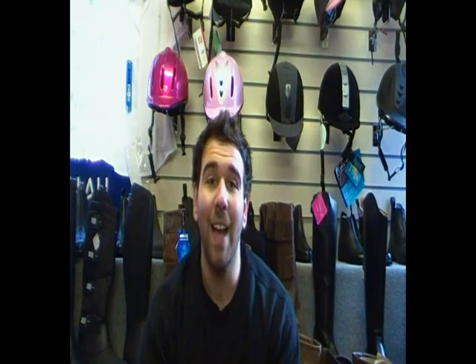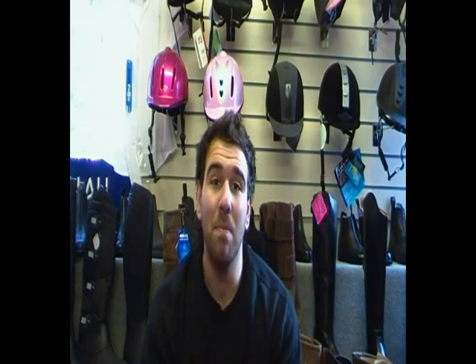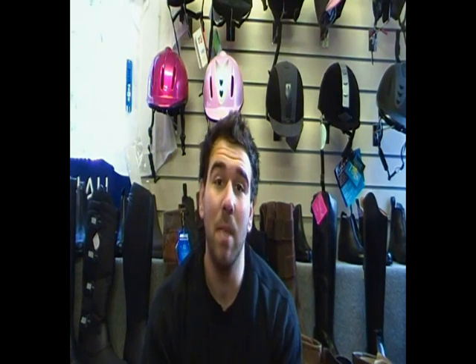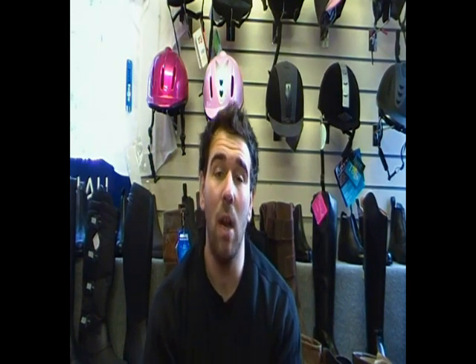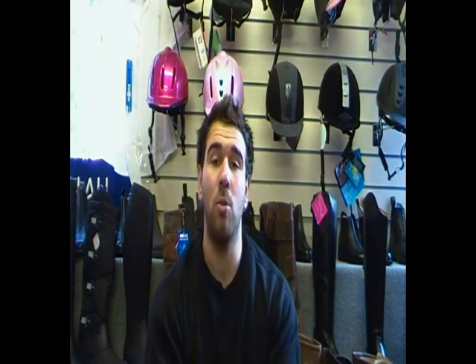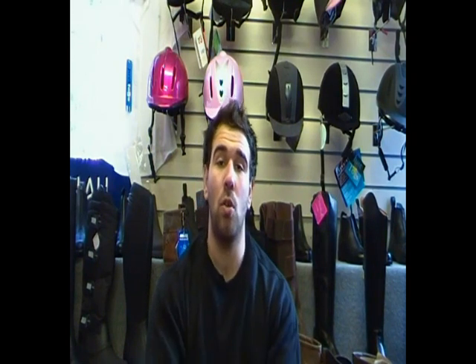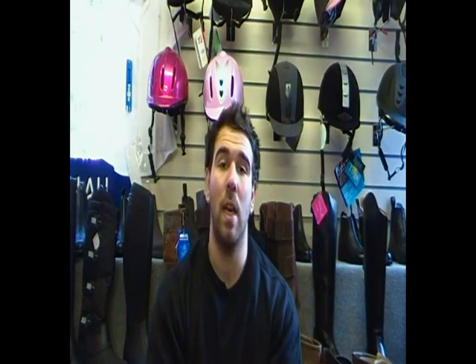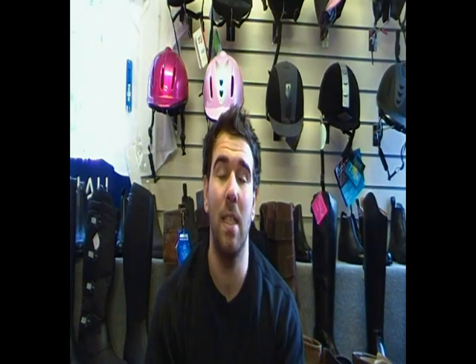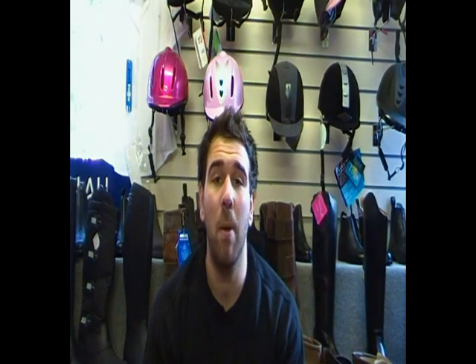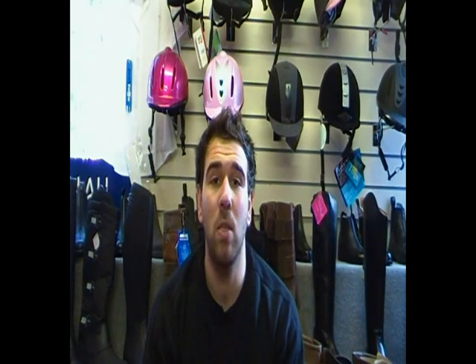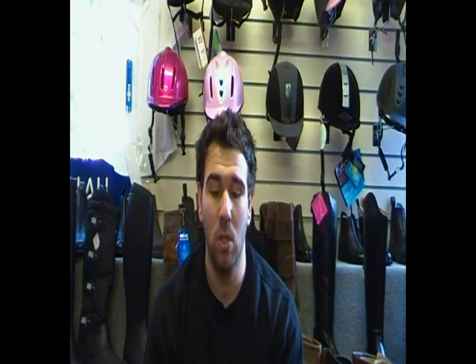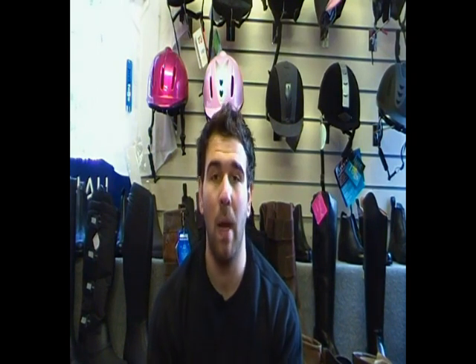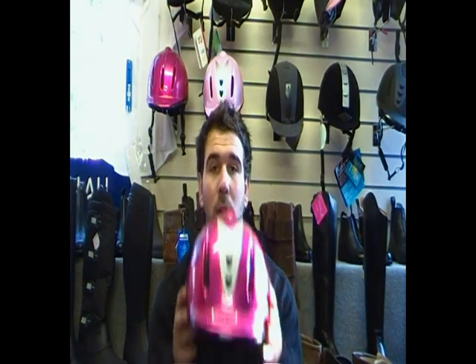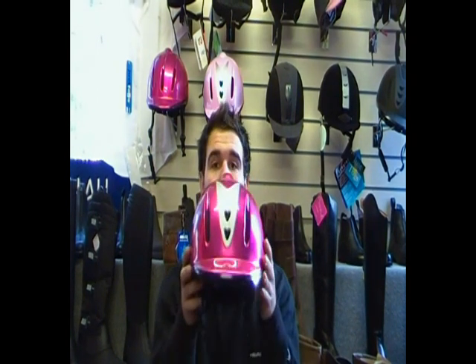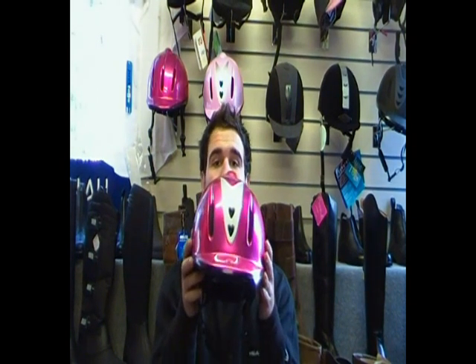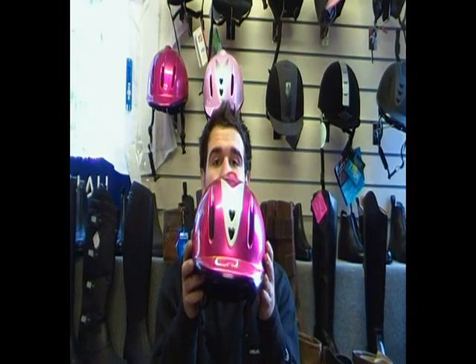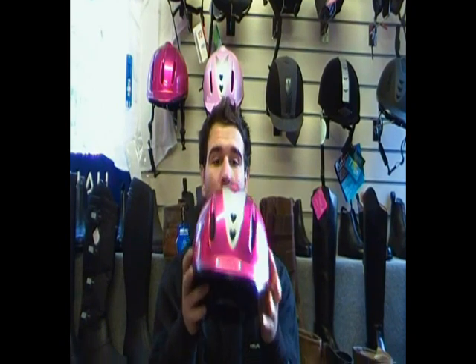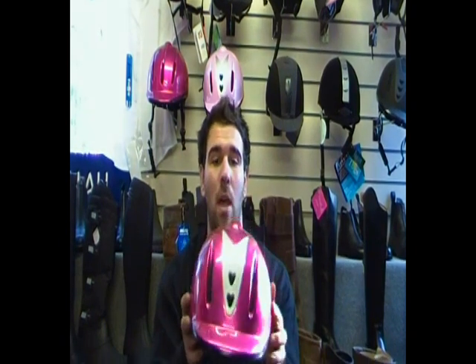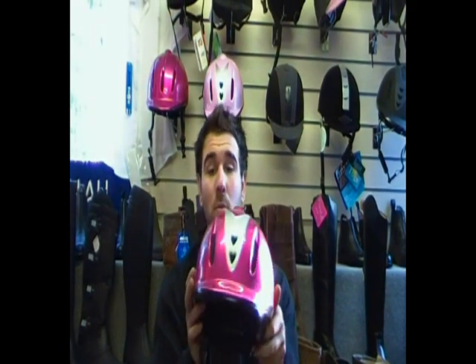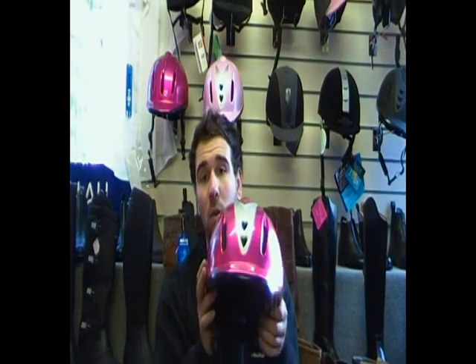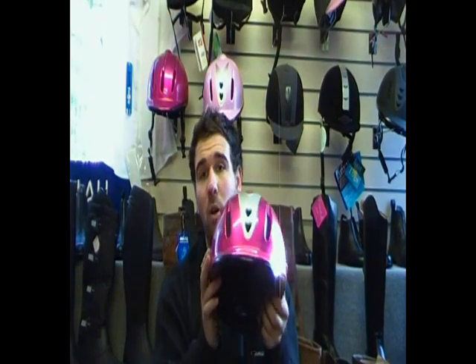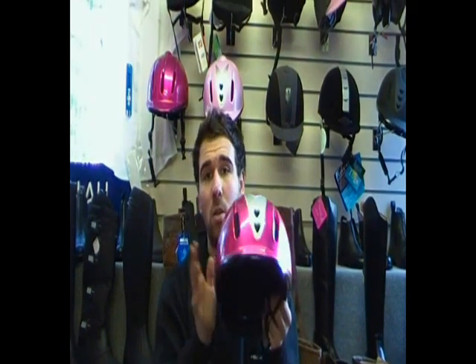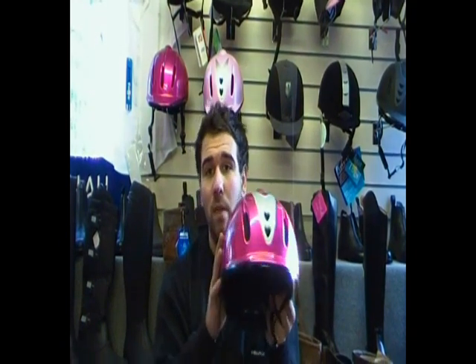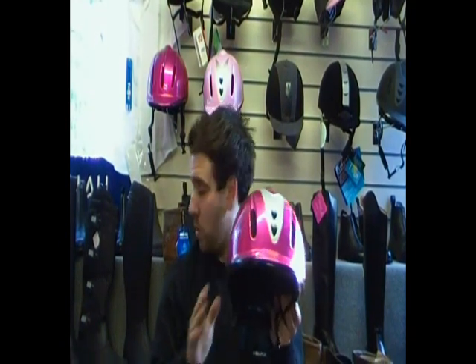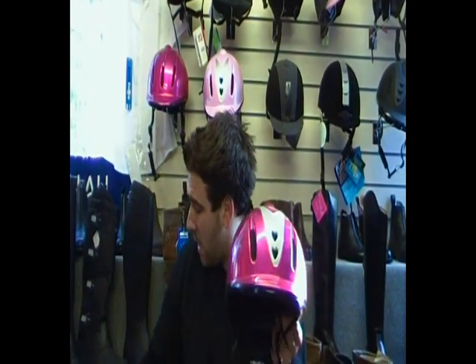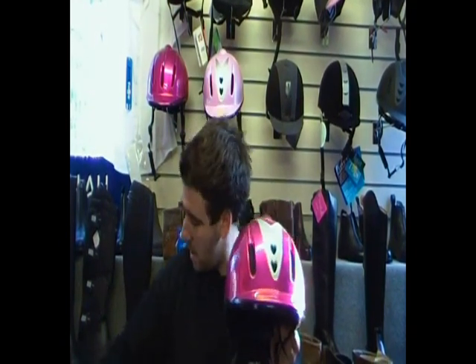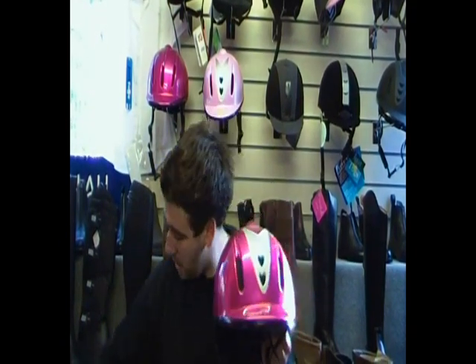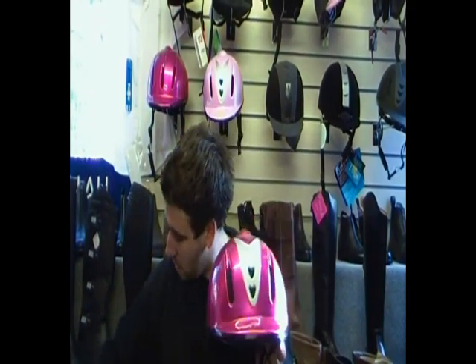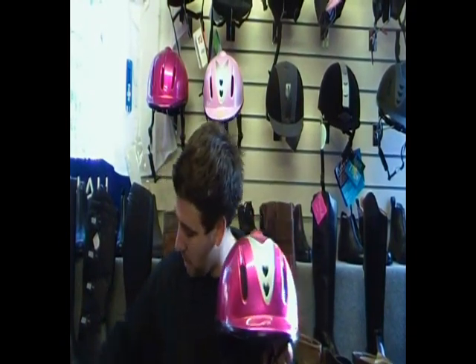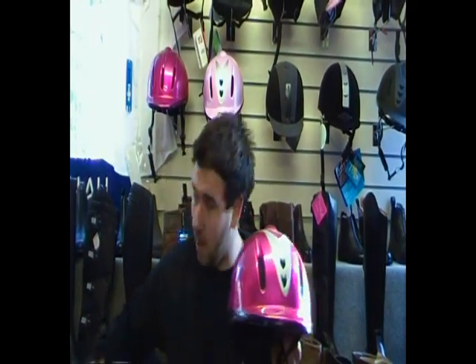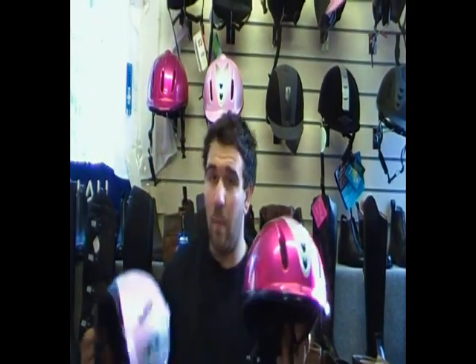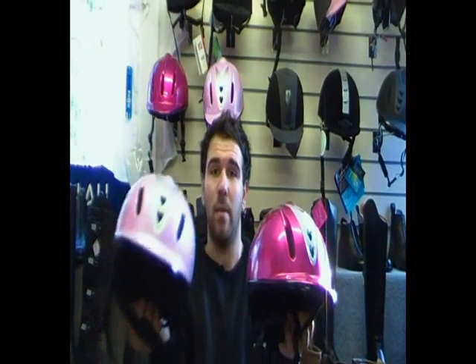Hi guys, my name is Aaron, I'm from Just Horse Riders, and today I'm going to be talking to you about the heart hat. It comes in two different colours — fuchsia here and also in the pink.